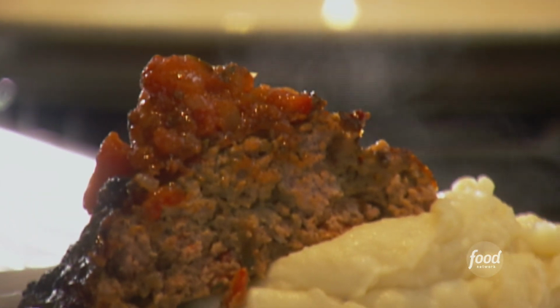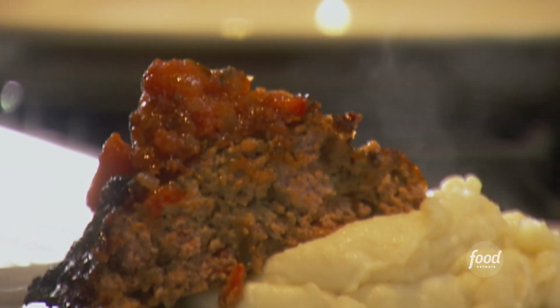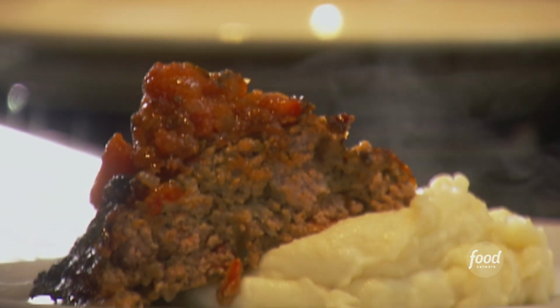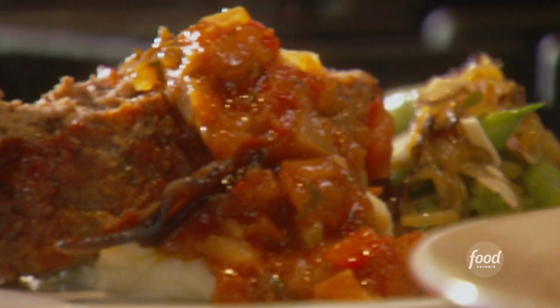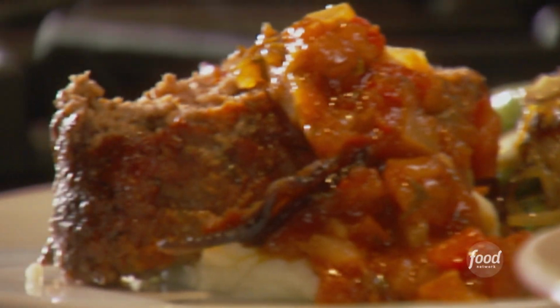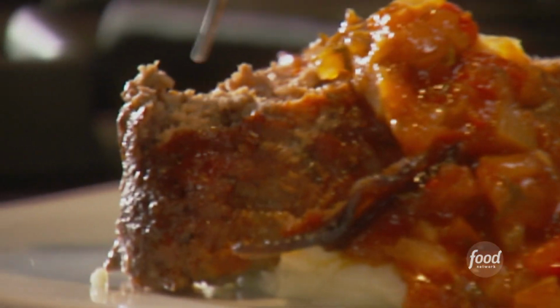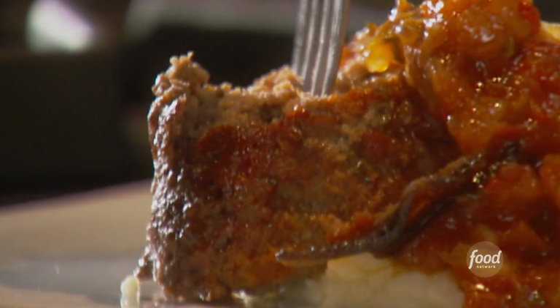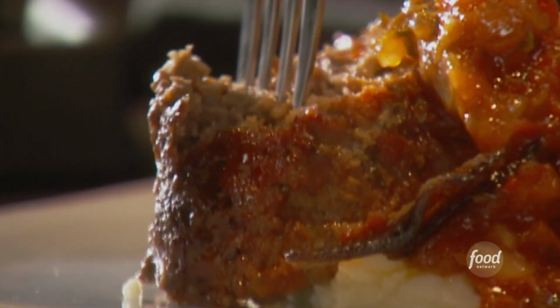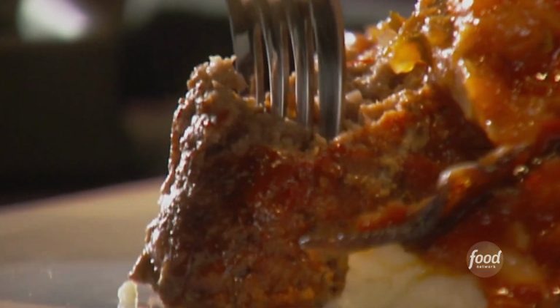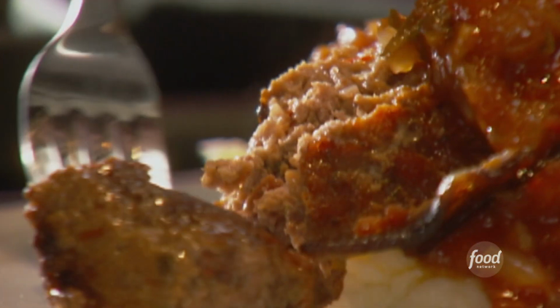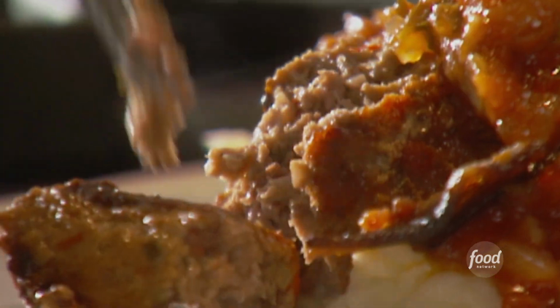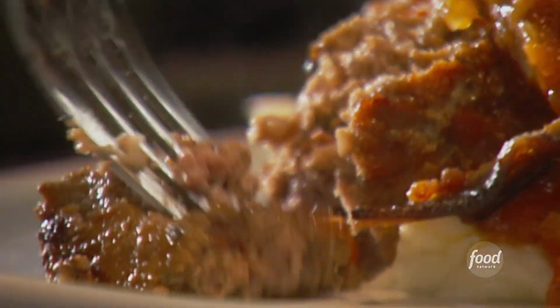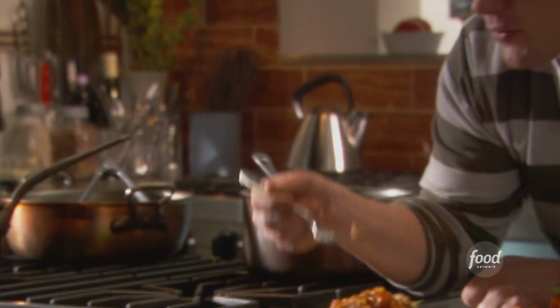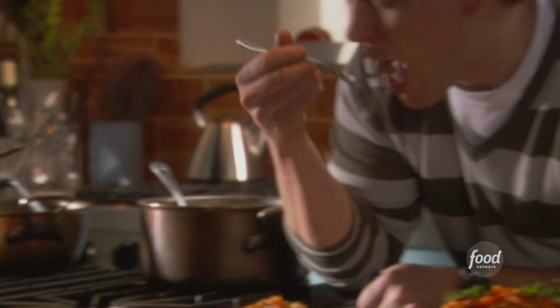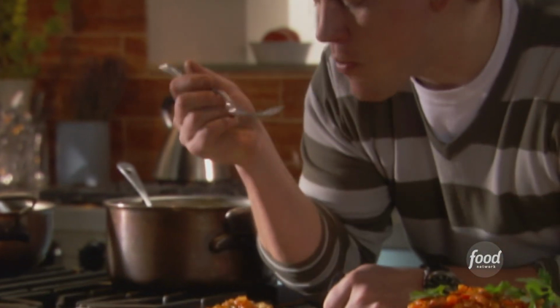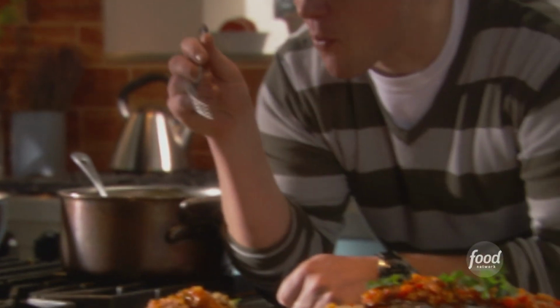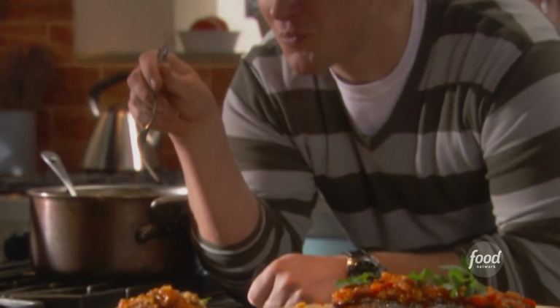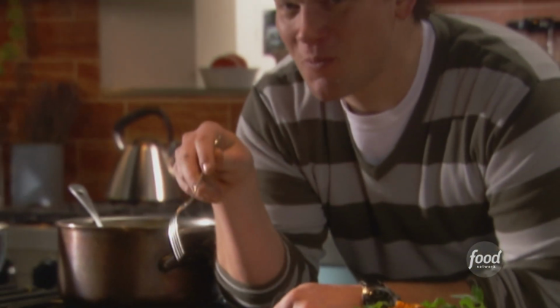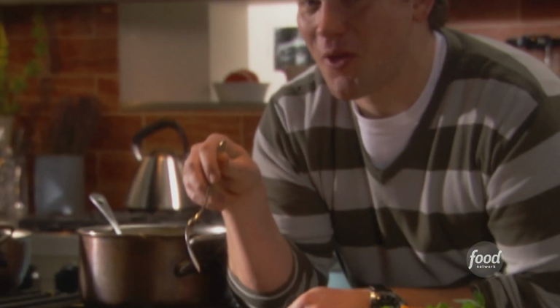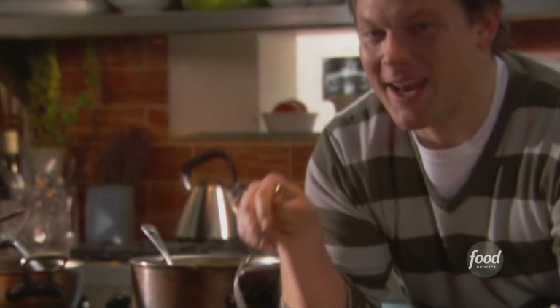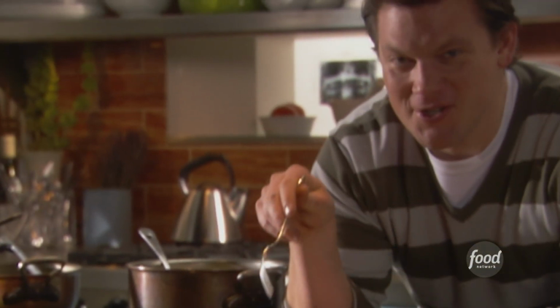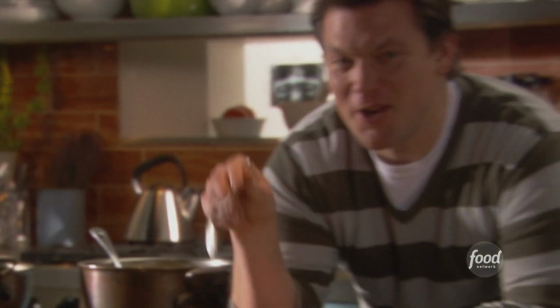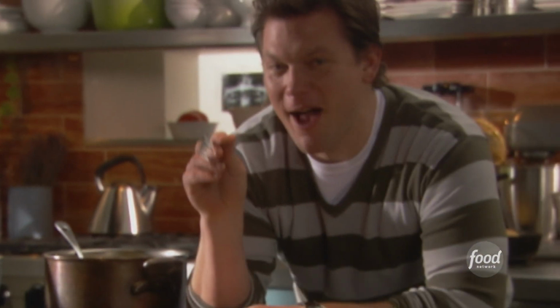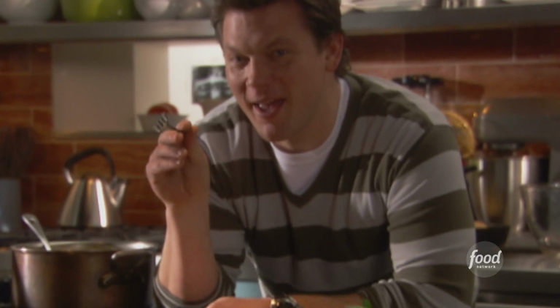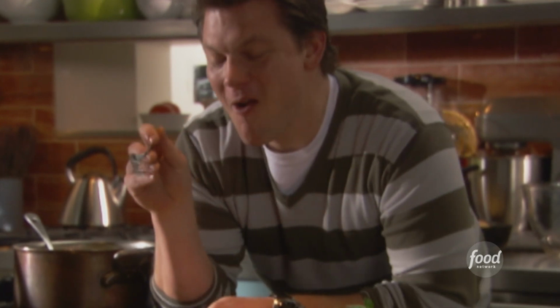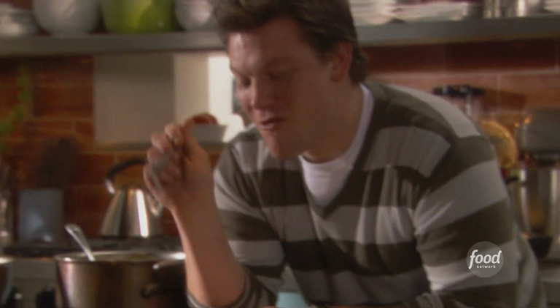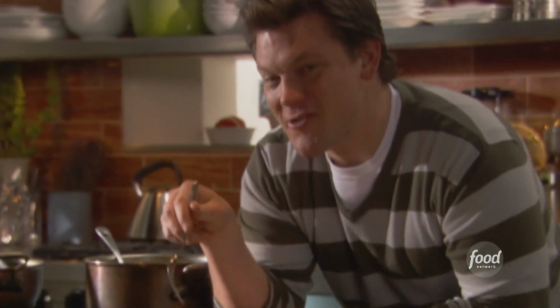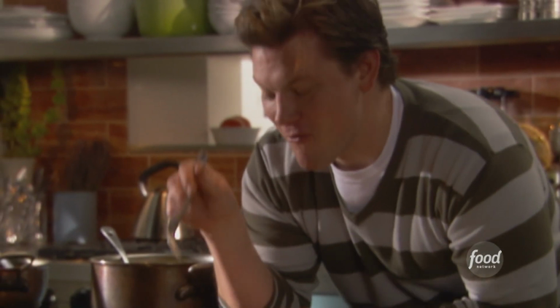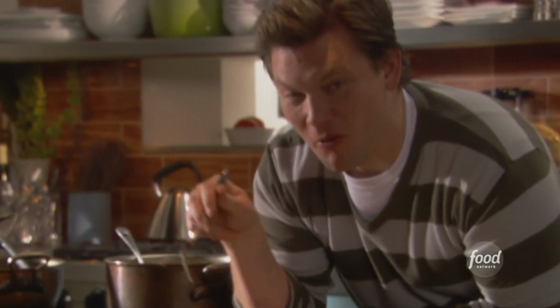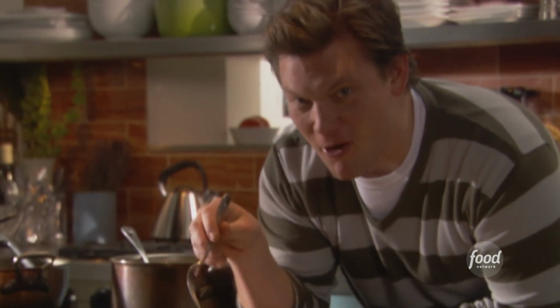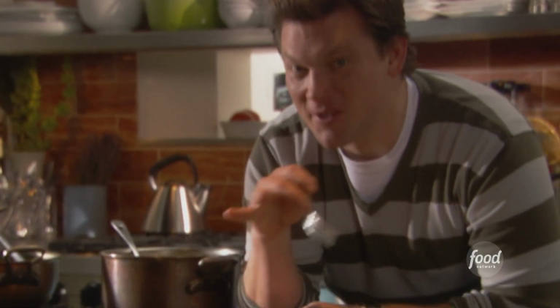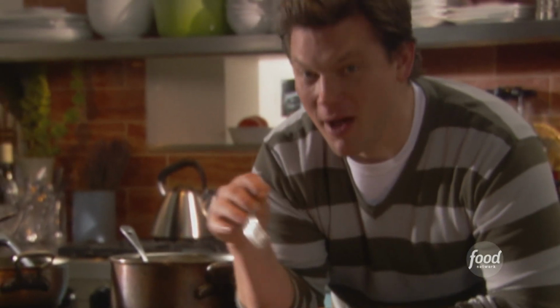That looks awesome. I'm gonna give it a little taste. And that is delicious. Dad, you are a talented man. Thanks for the ultimate meatloaf — this is the best.